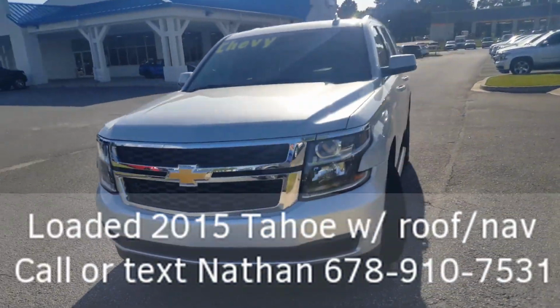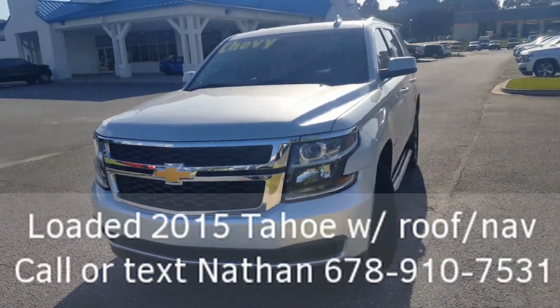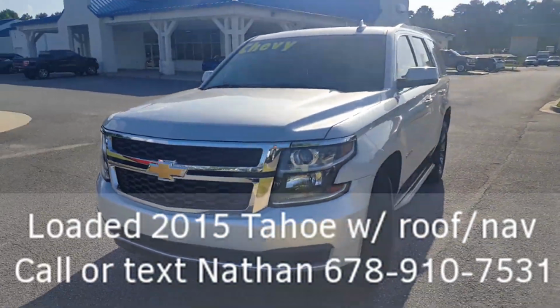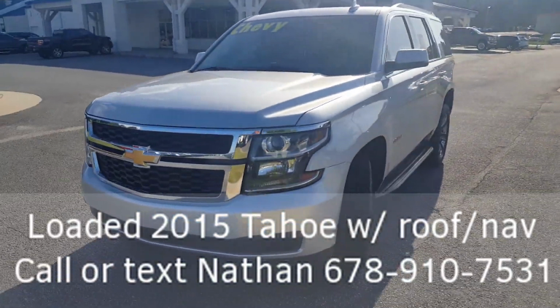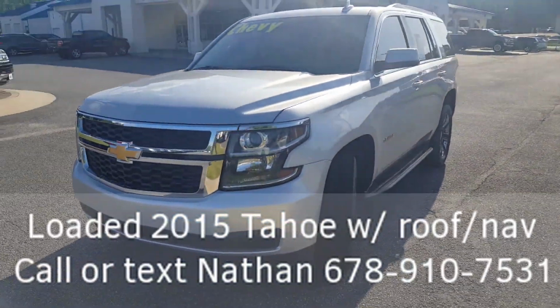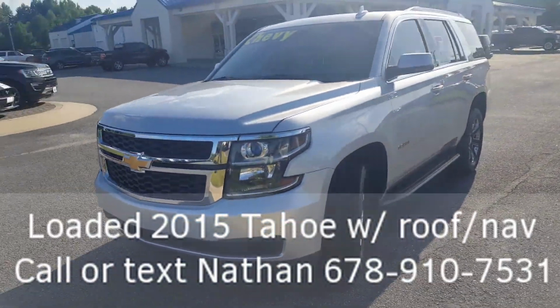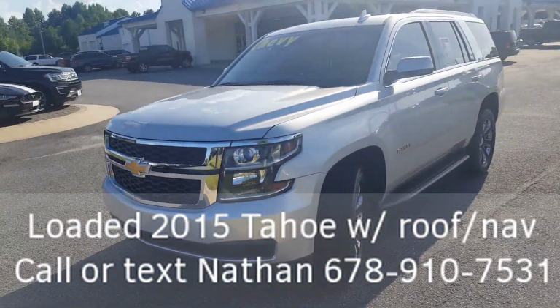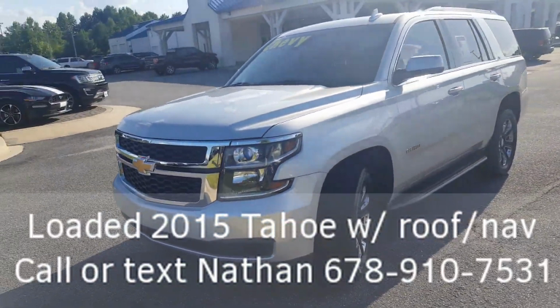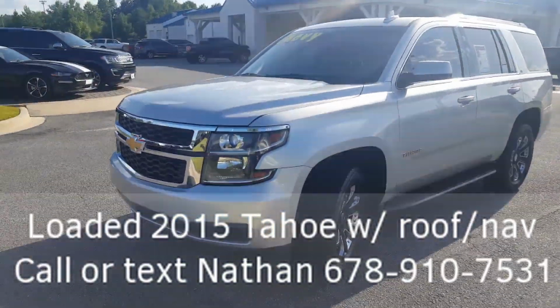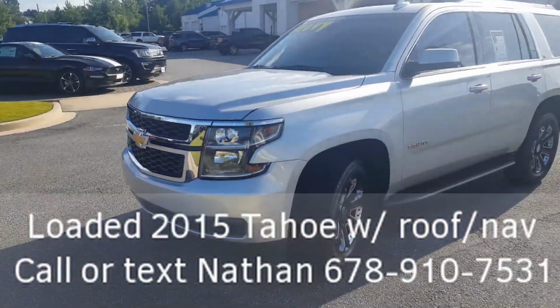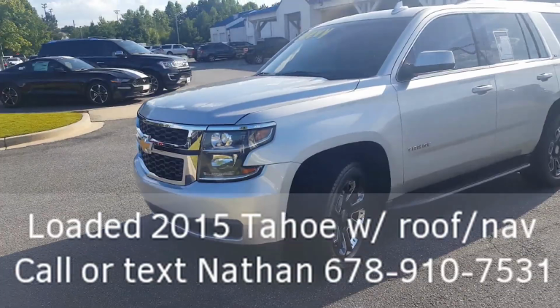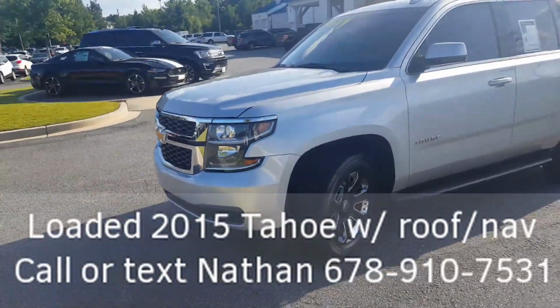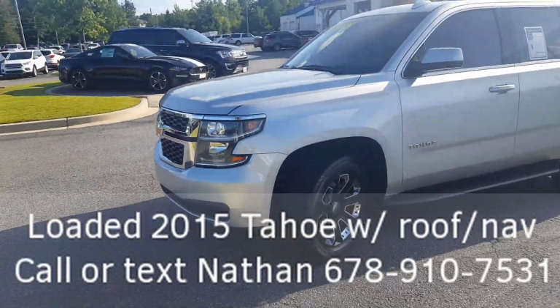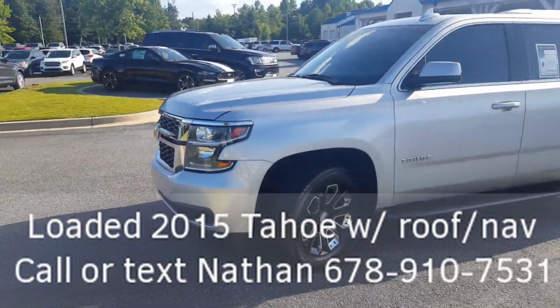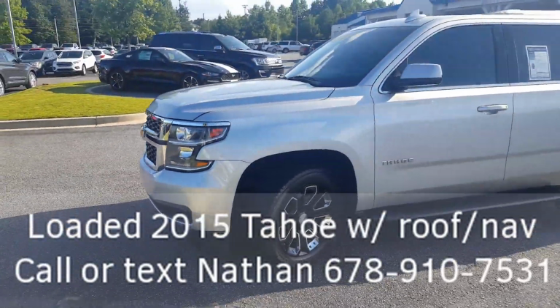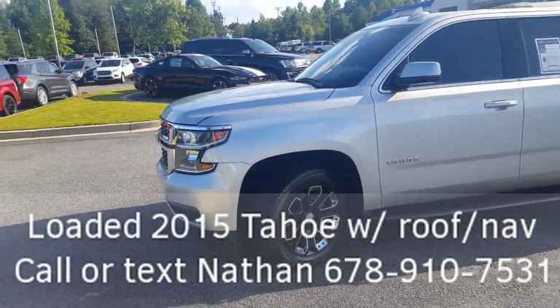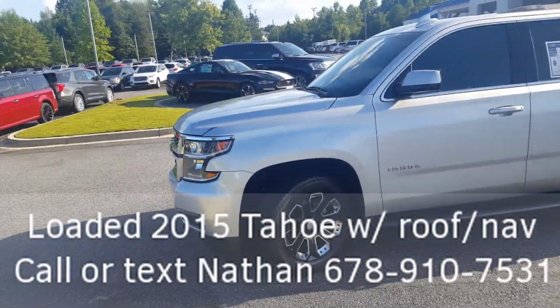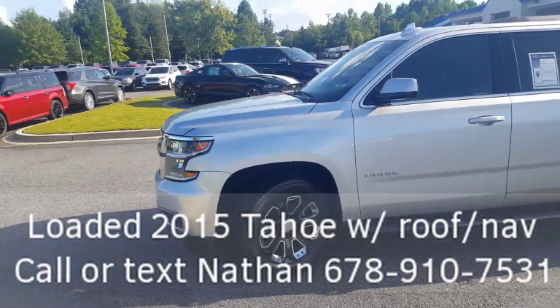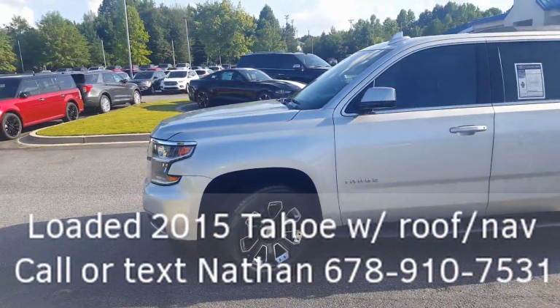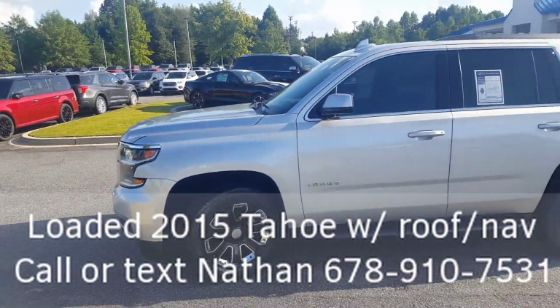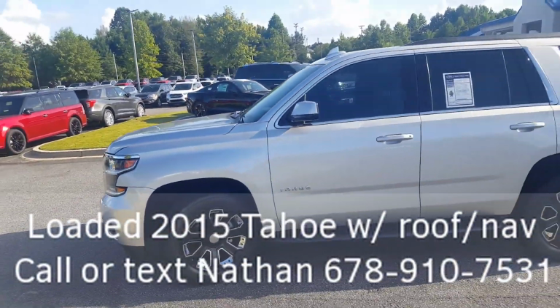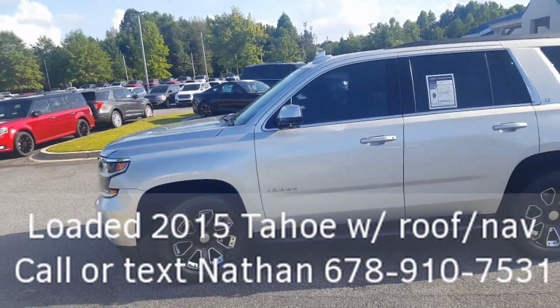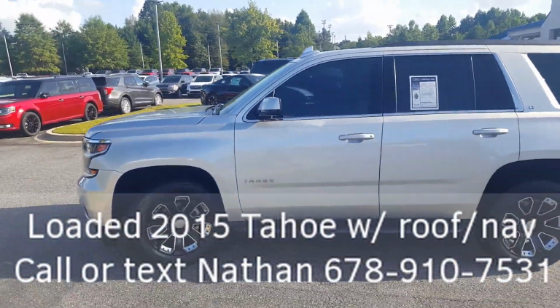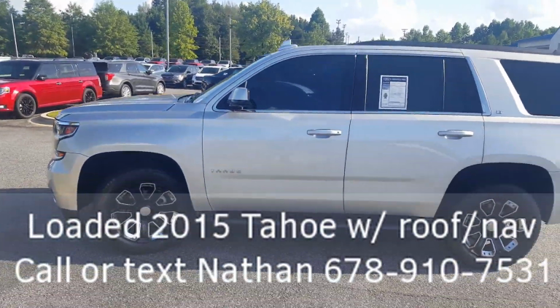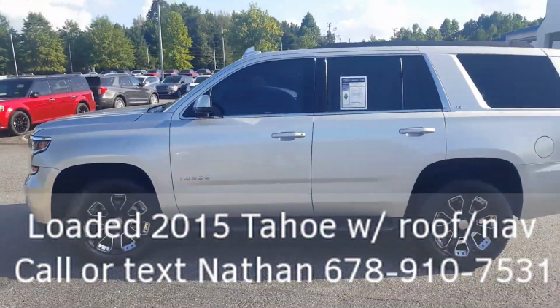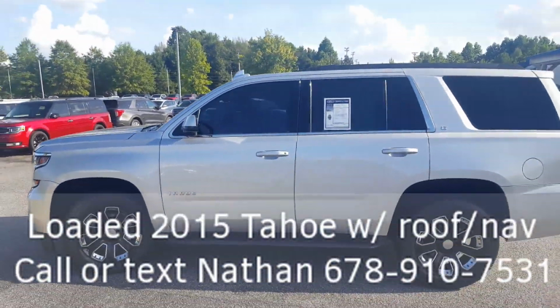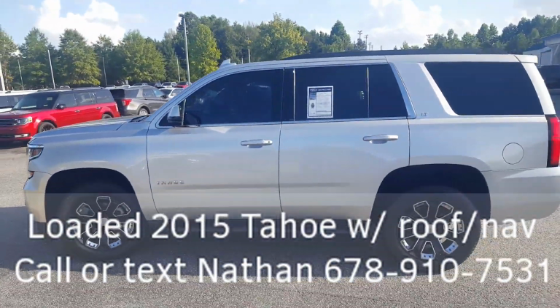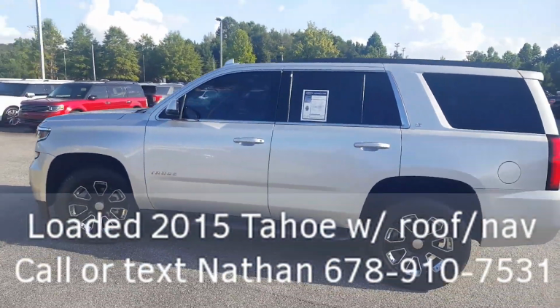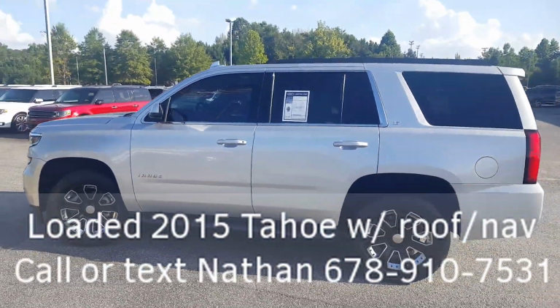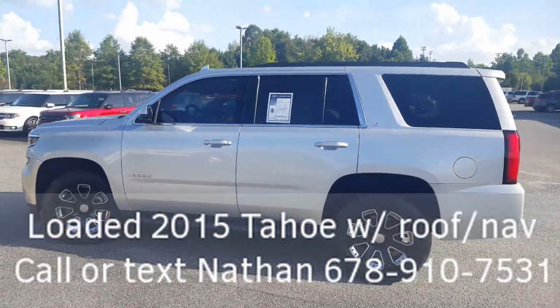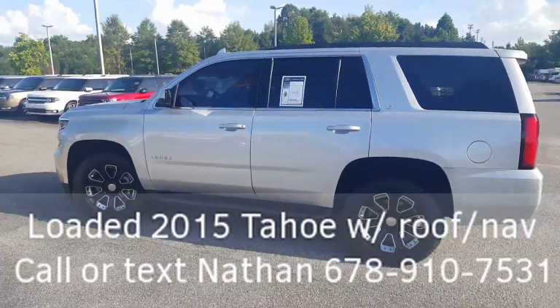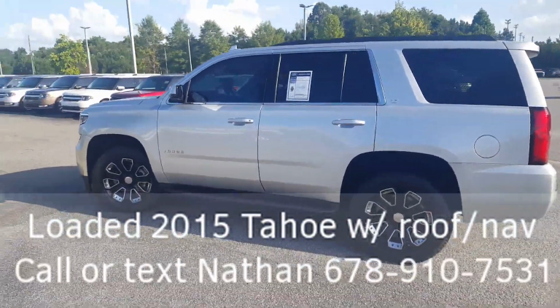Just wanted to do a little walk around so you can see the excellent condition the body is in. Nice set of tires and wheels, running boards, LT trim level.